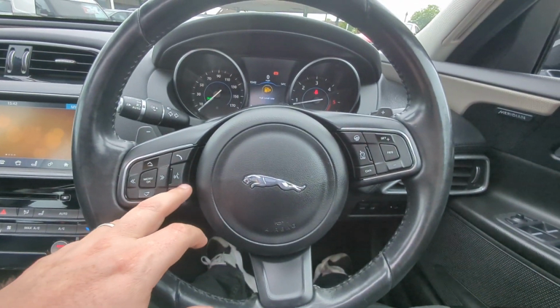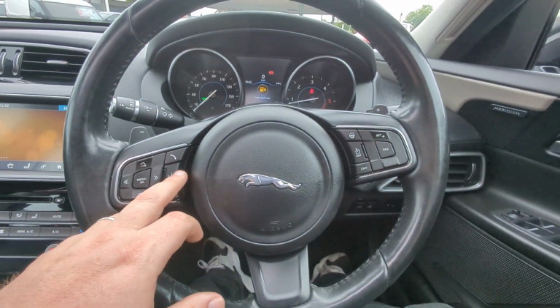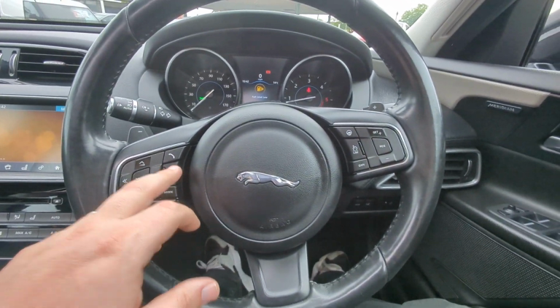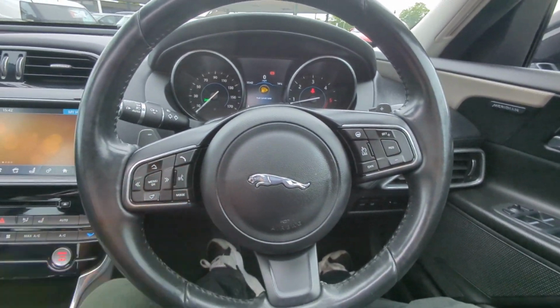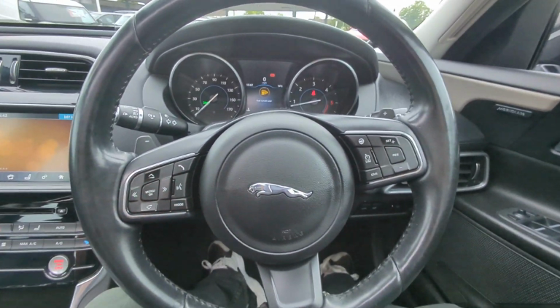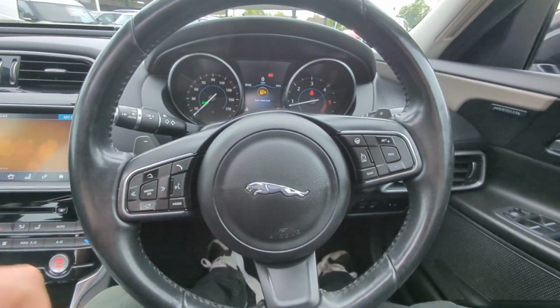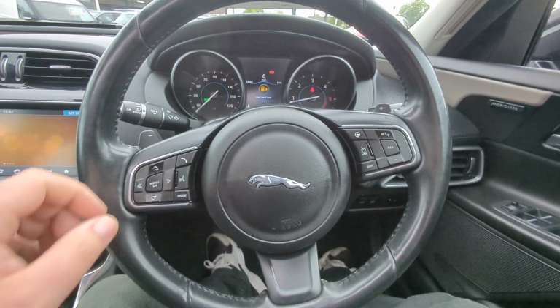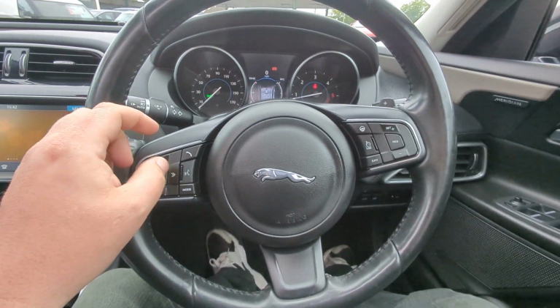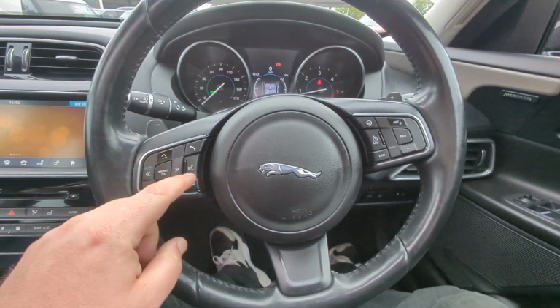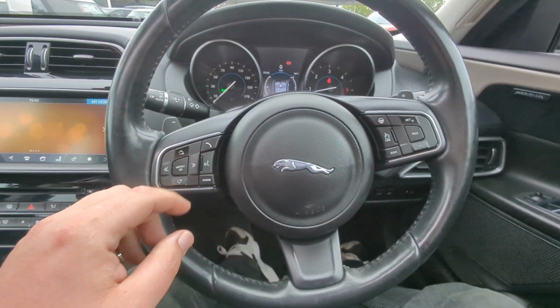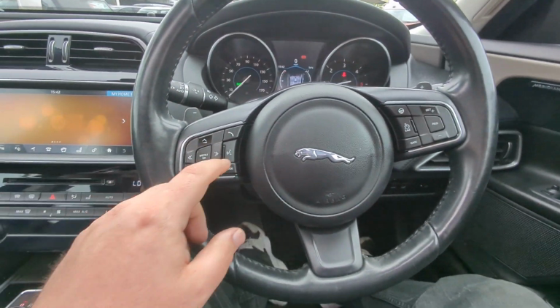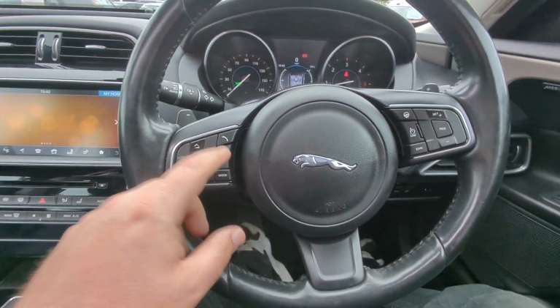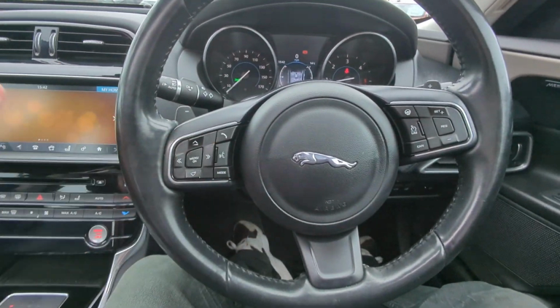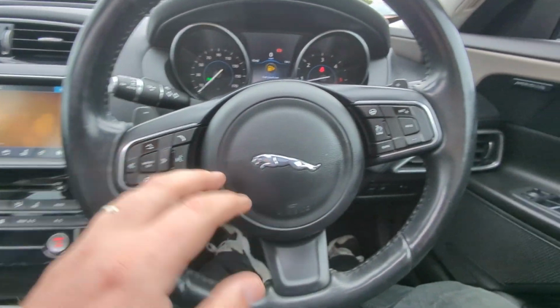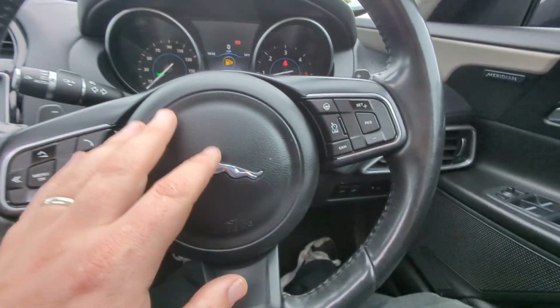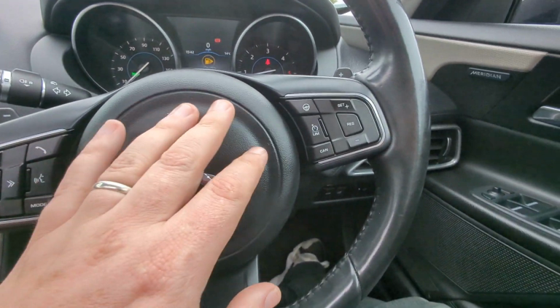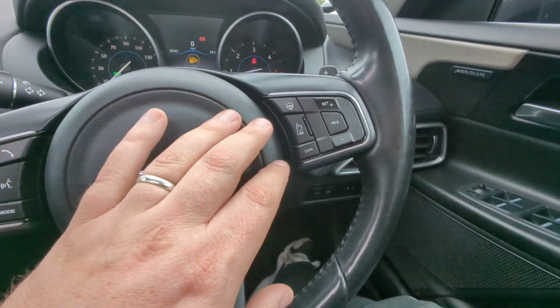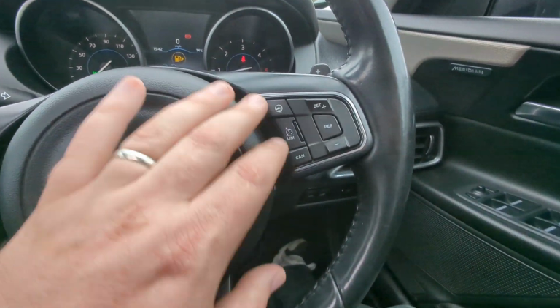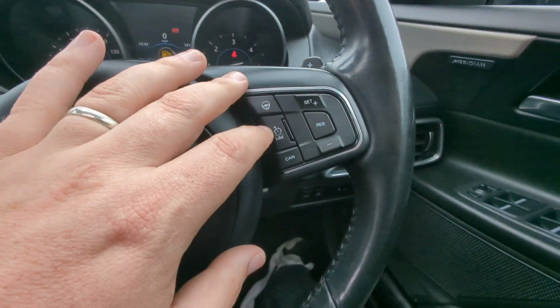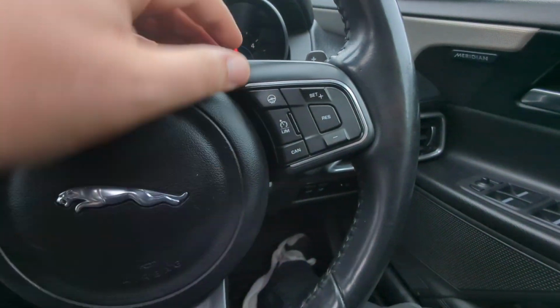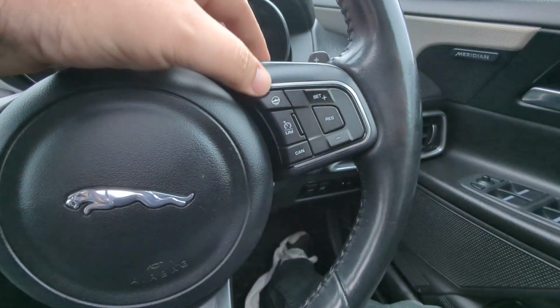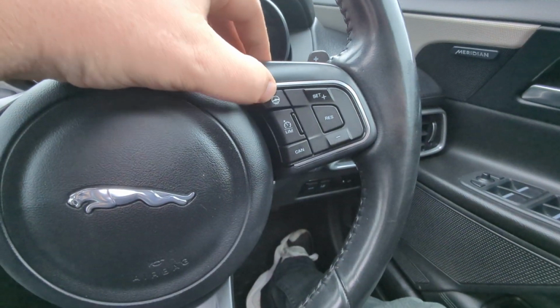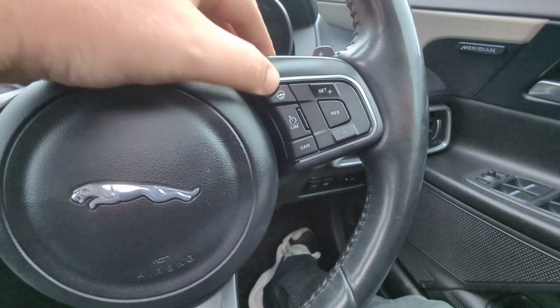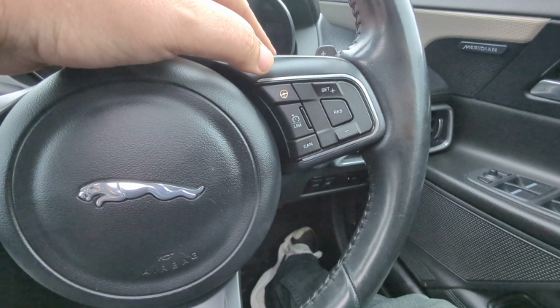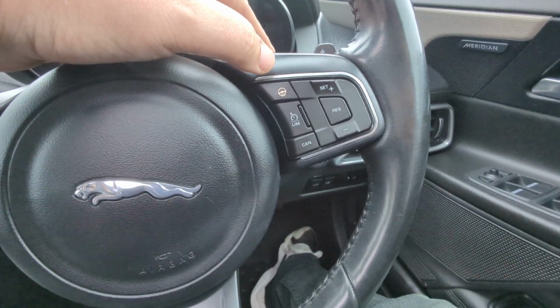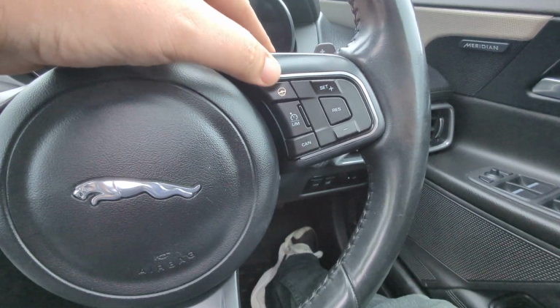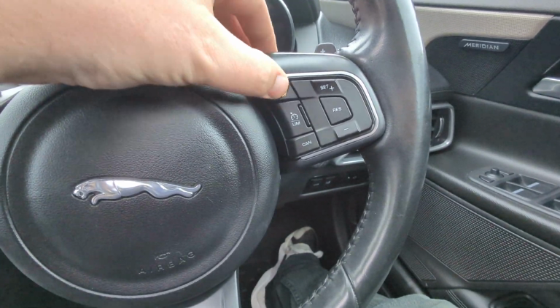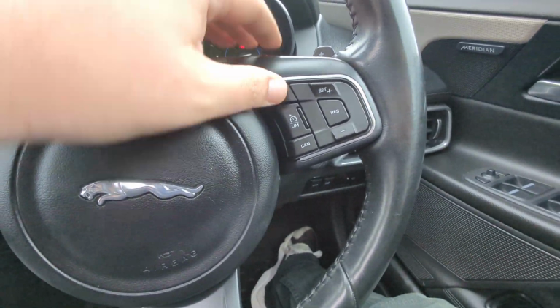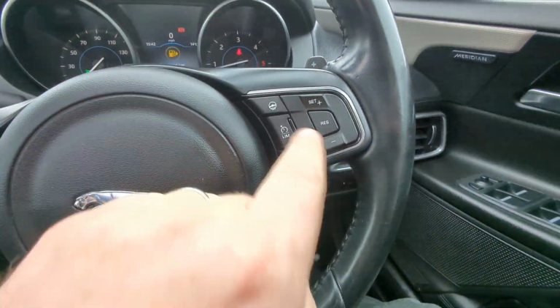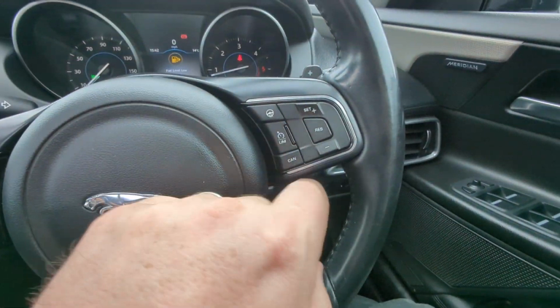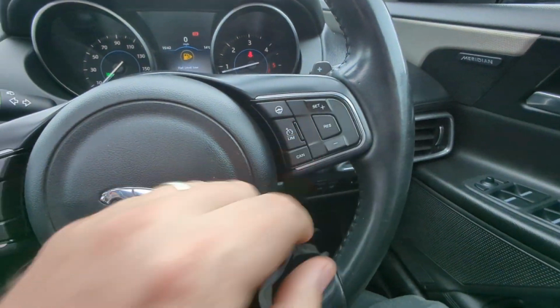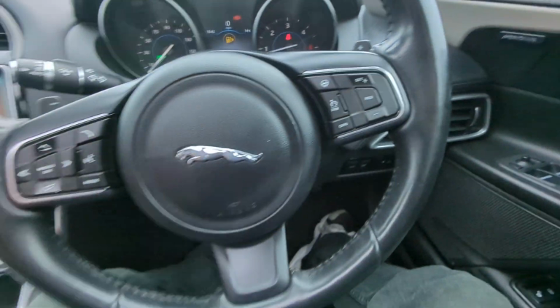Menu and audio controls on this side, voice control — which it does have; I've tried that out but I won't demo it on the video because I'm already talking to myself and doing two things at once would be concerning. Heated steering wheel and cruise control.